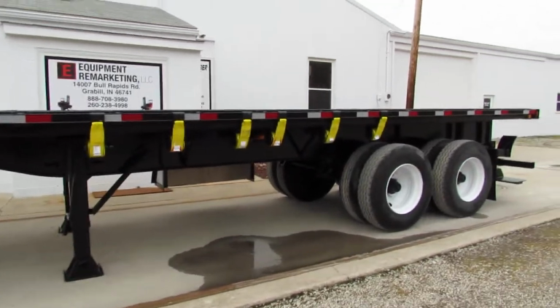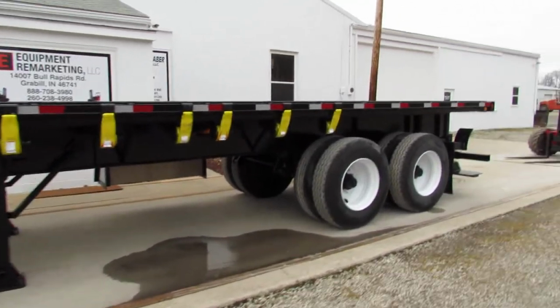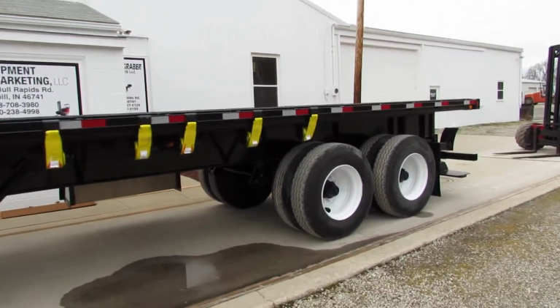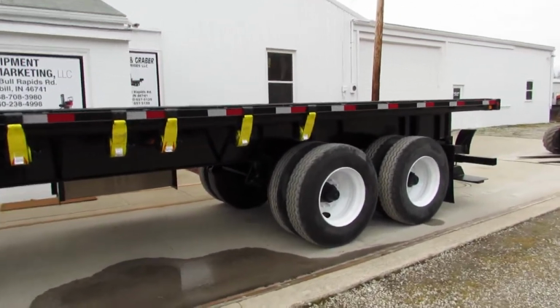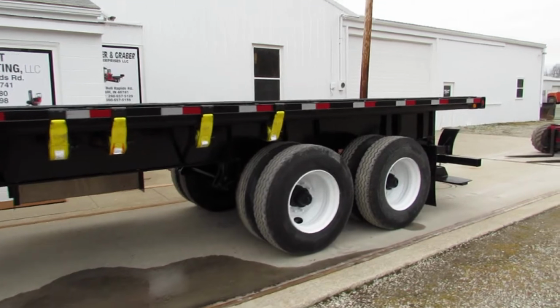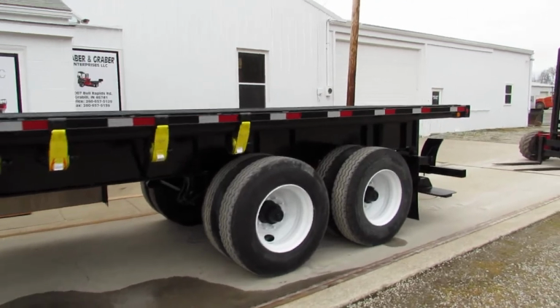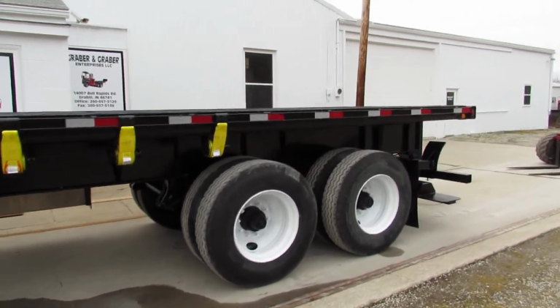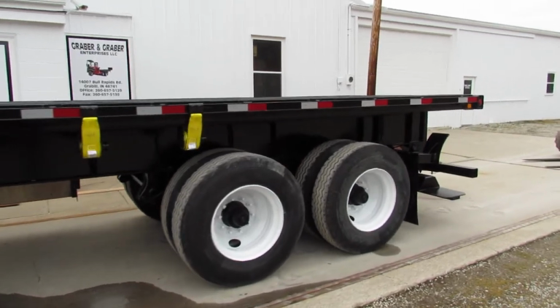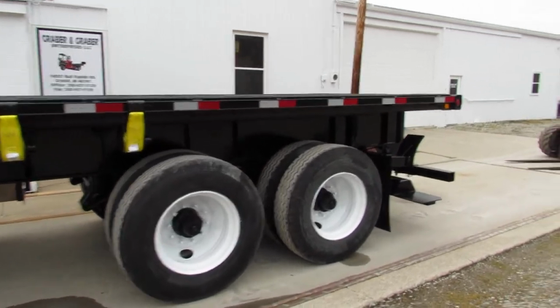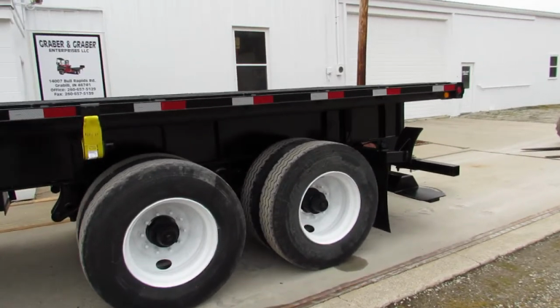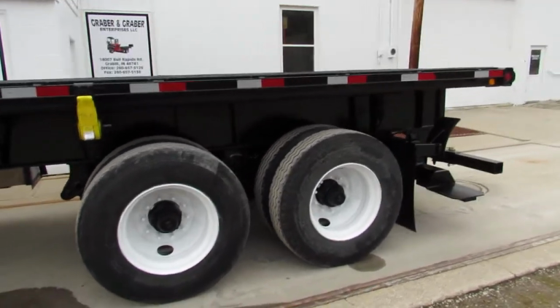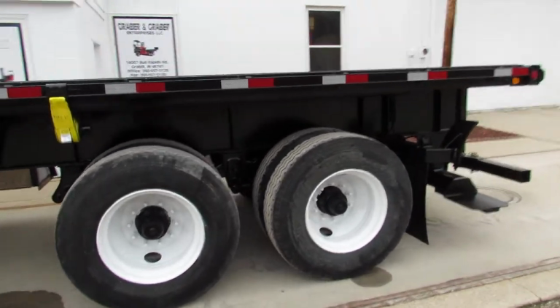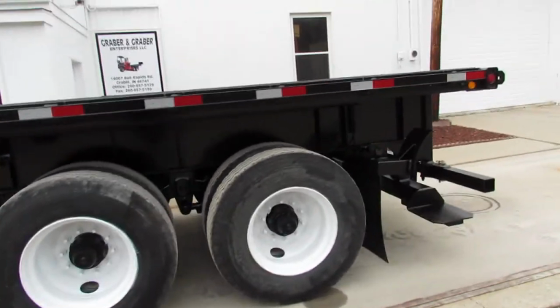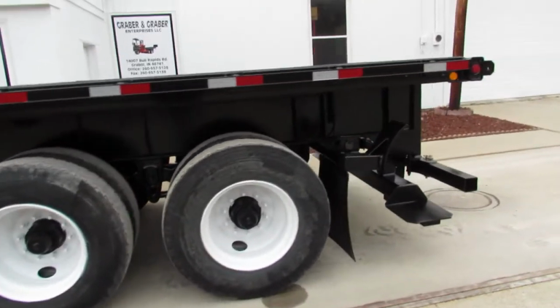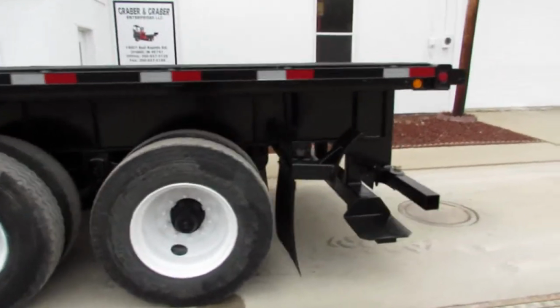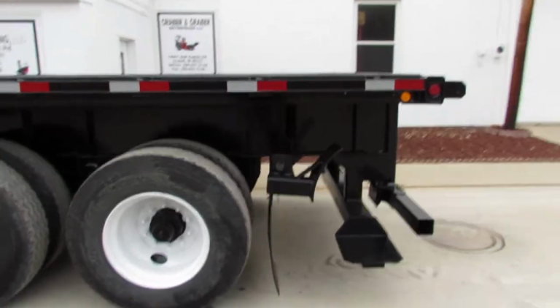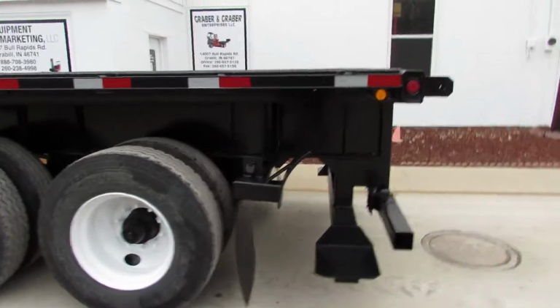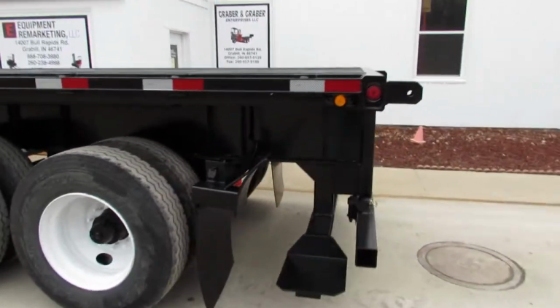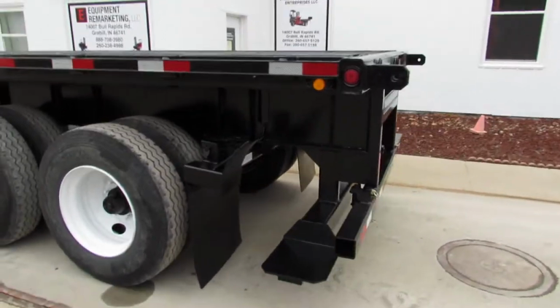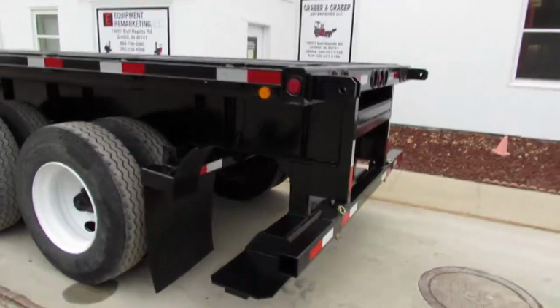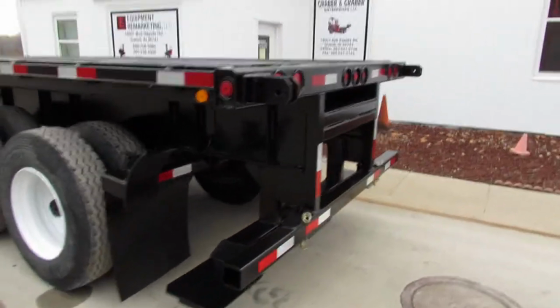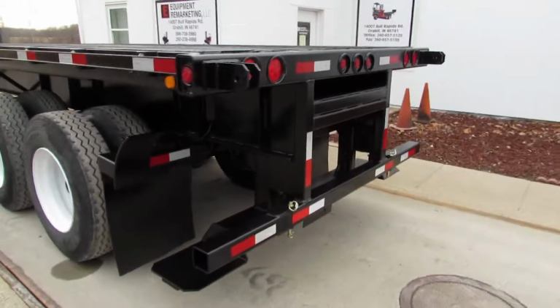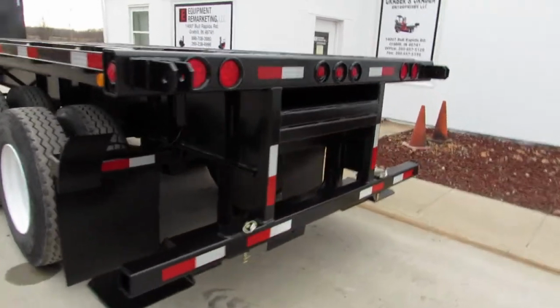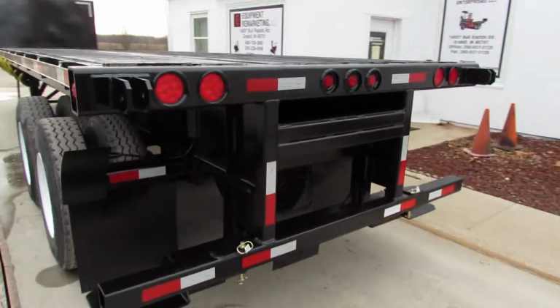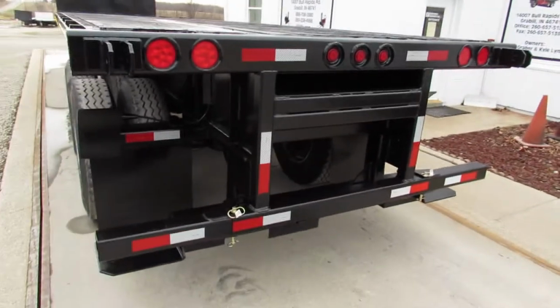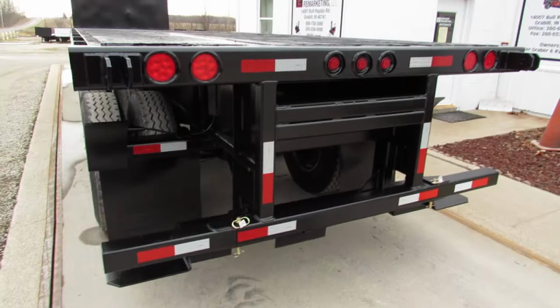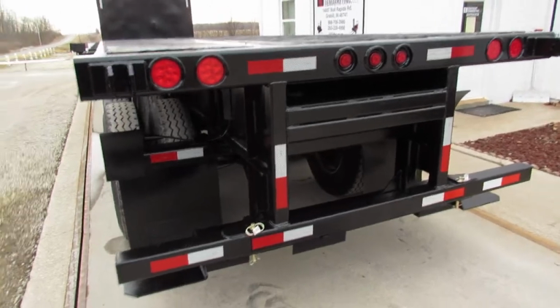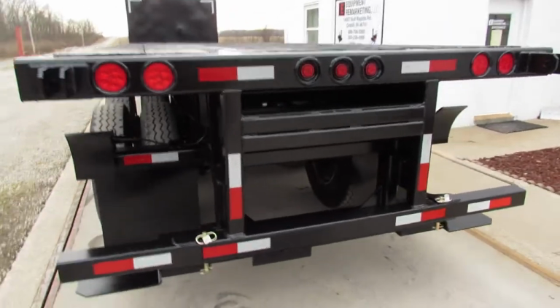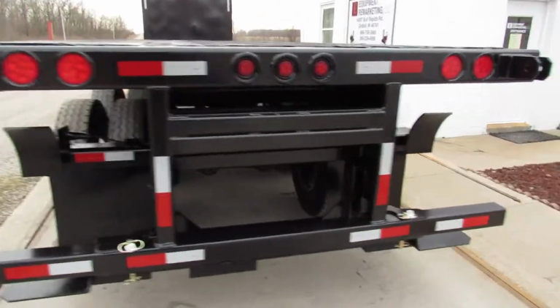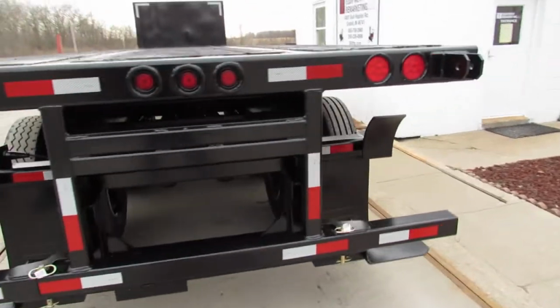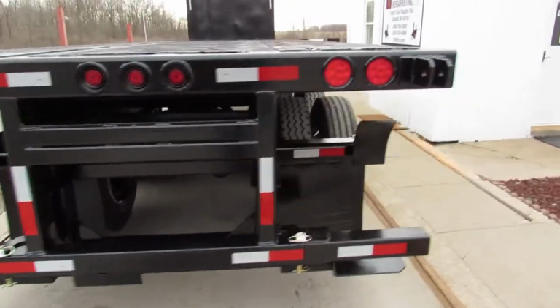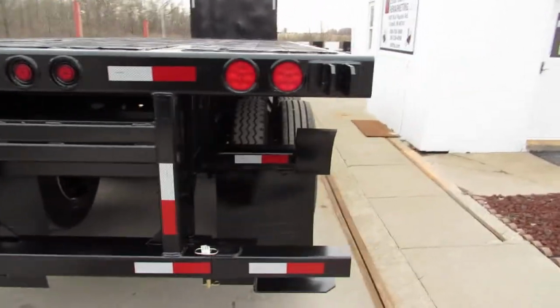This unit has been turbo blasted, primed and repainted. It is equipped with a Moffitt carrying forklift system on the back end.